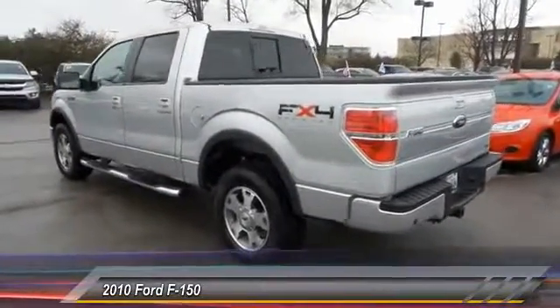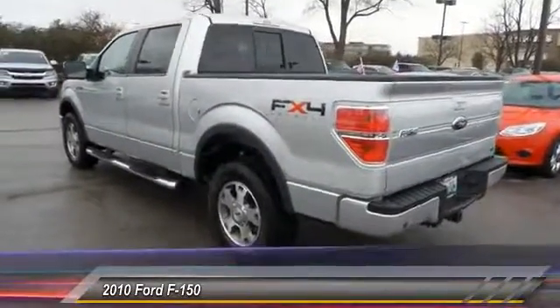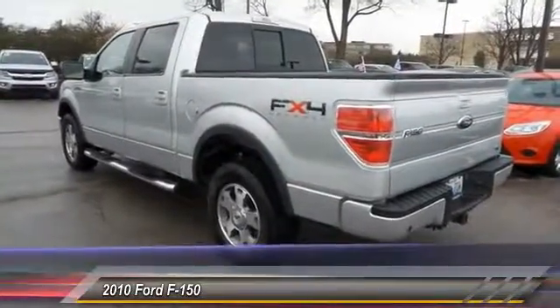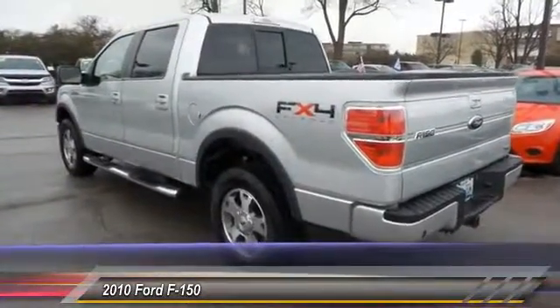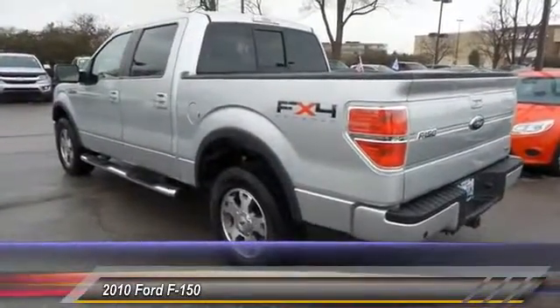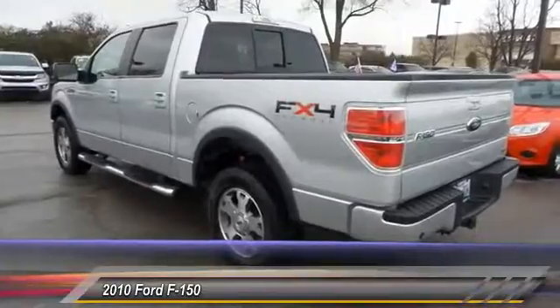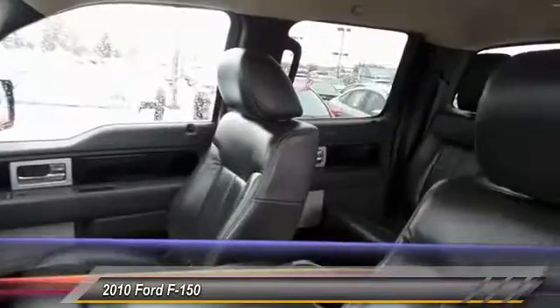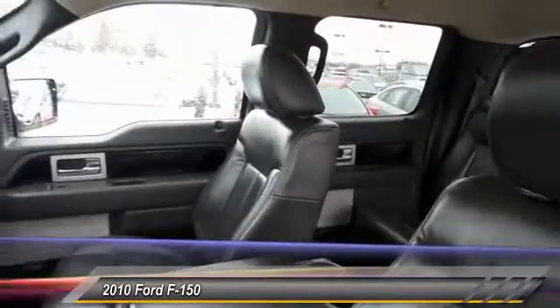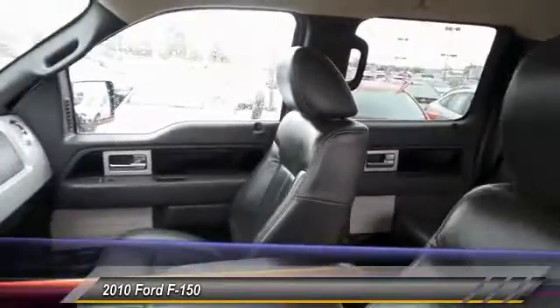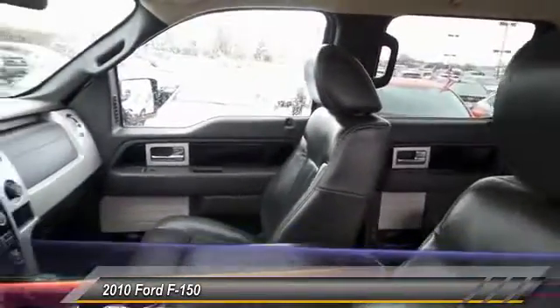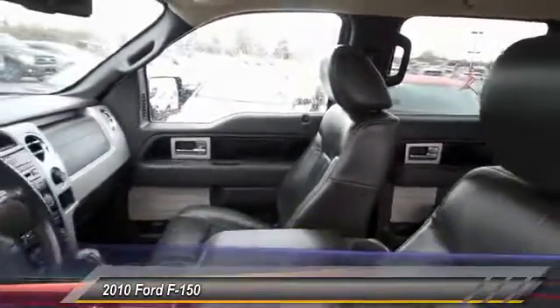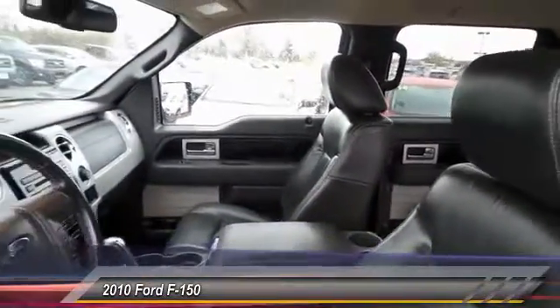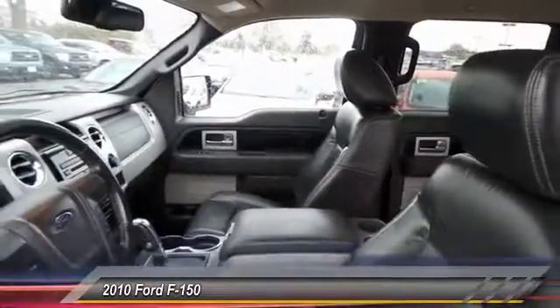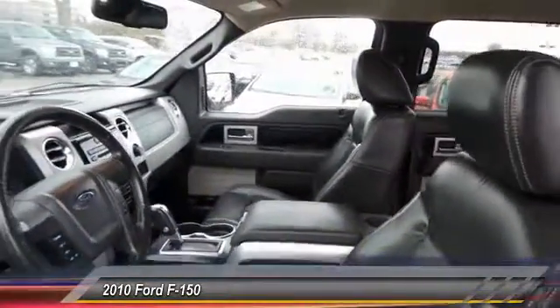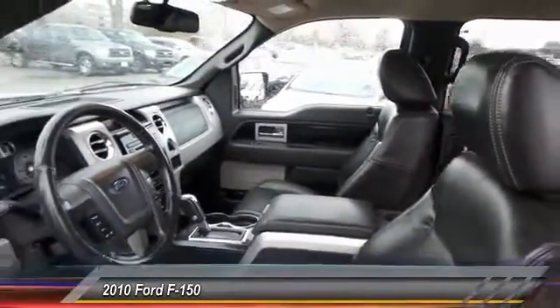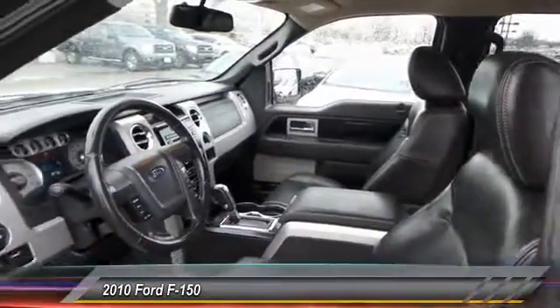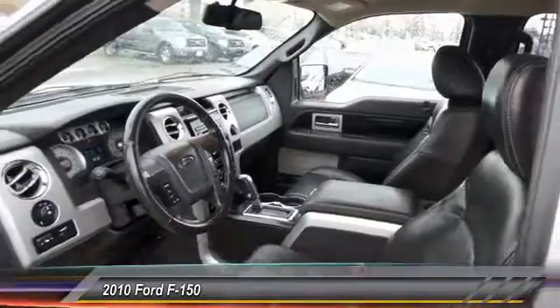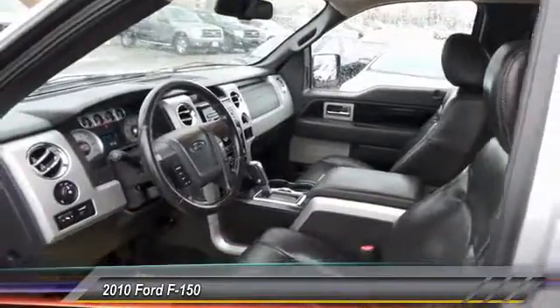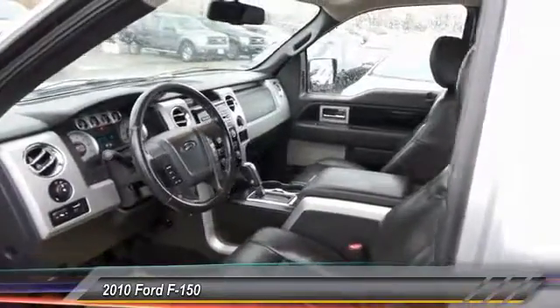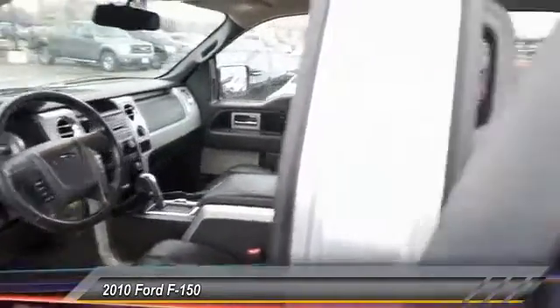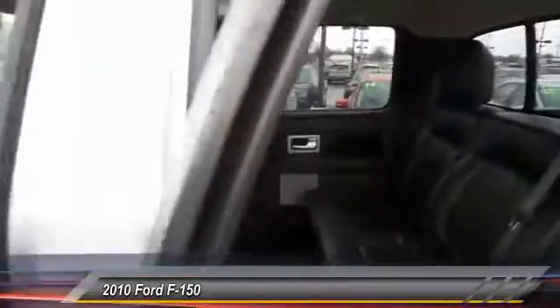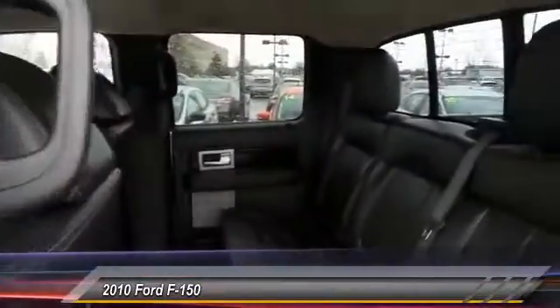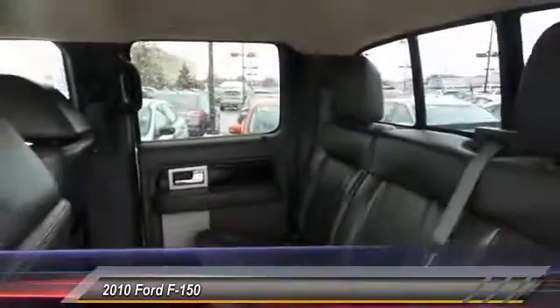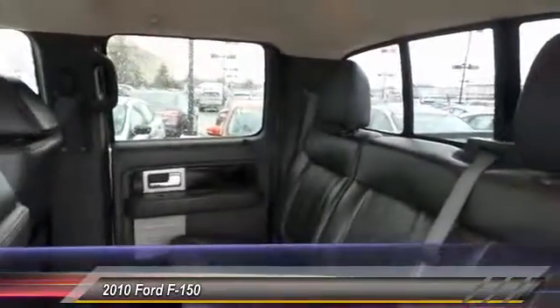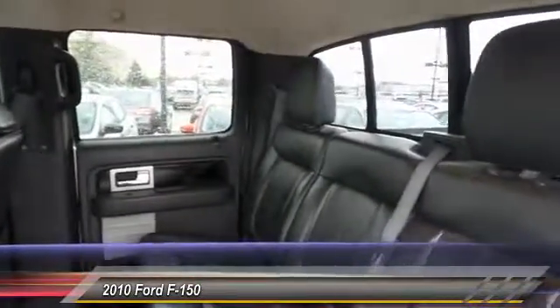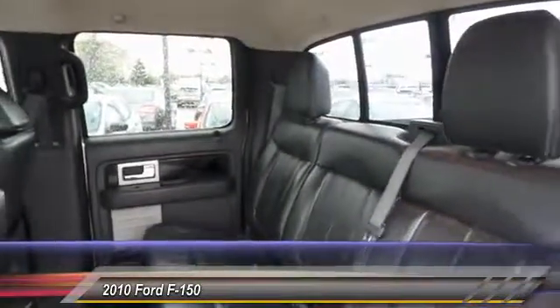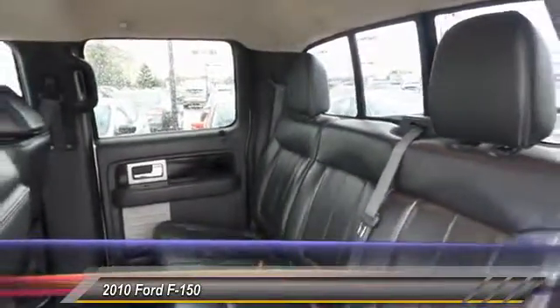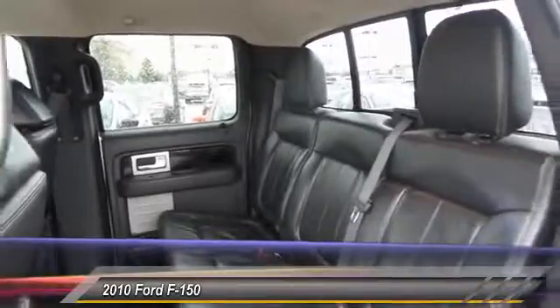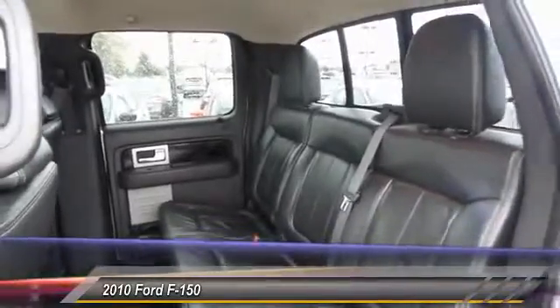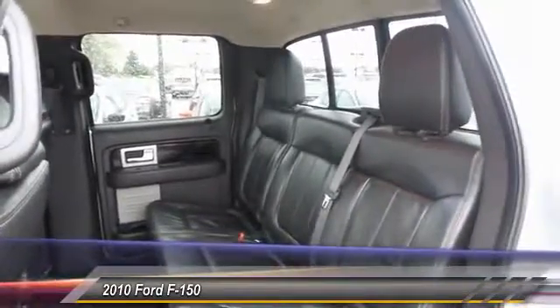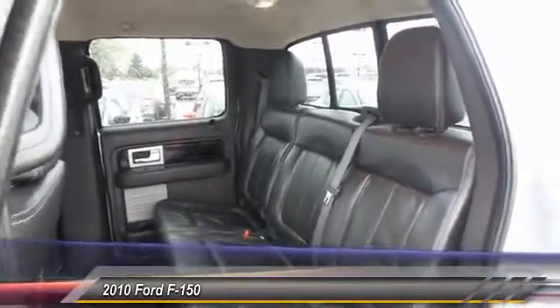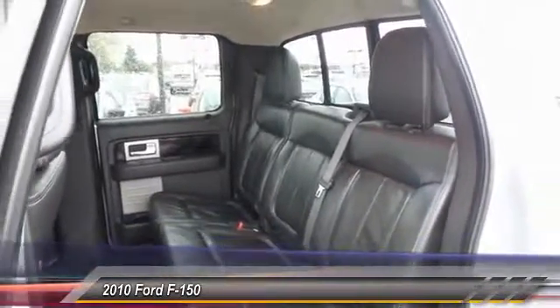This vehicle has less than 135,000 miles. Here are some of this vehicle's great options: traction control, leather-wrapped steering wheel, dual airbags, front air conditioning, power steering, alloy wheels.